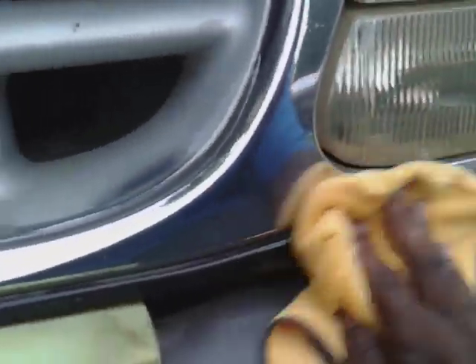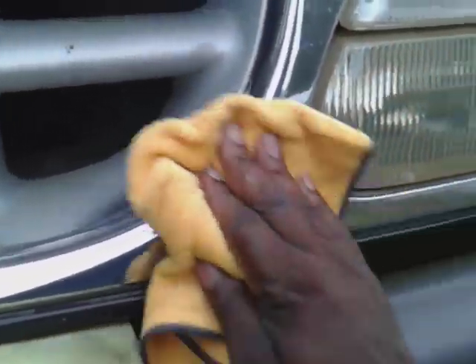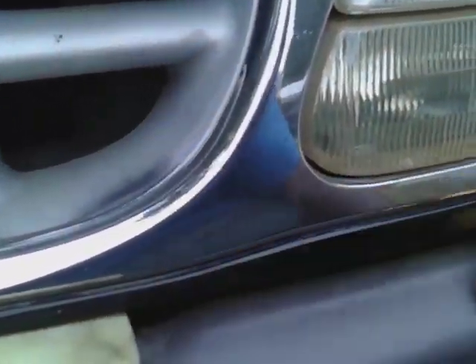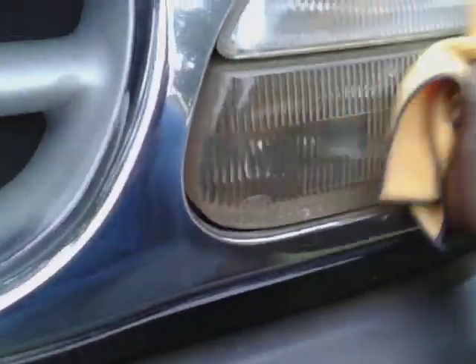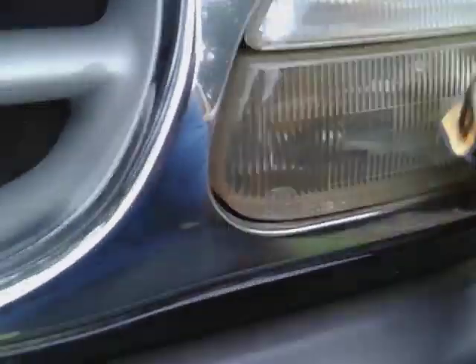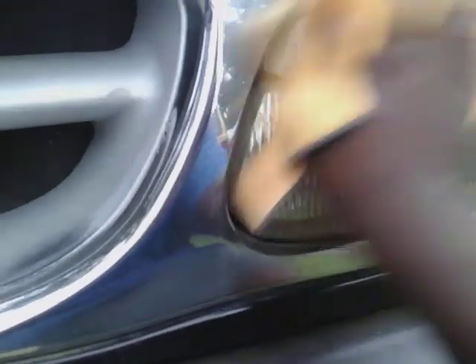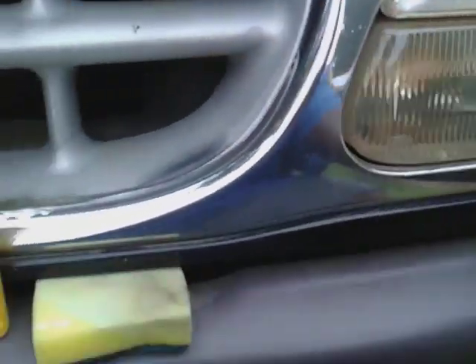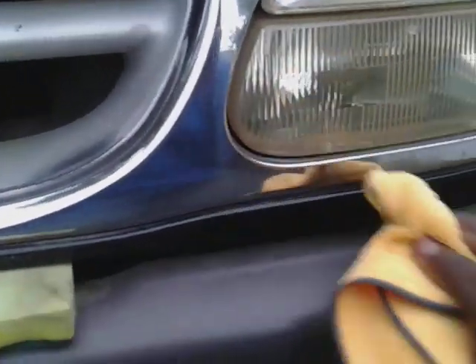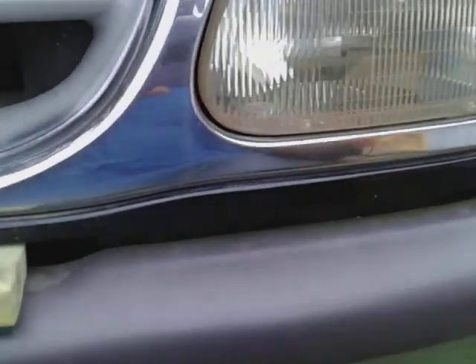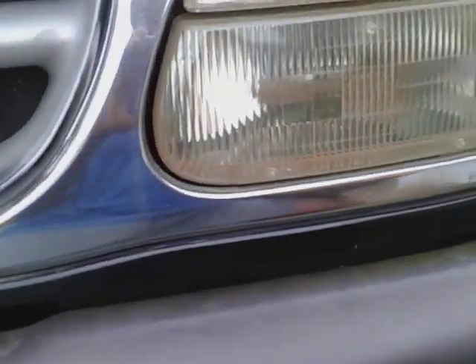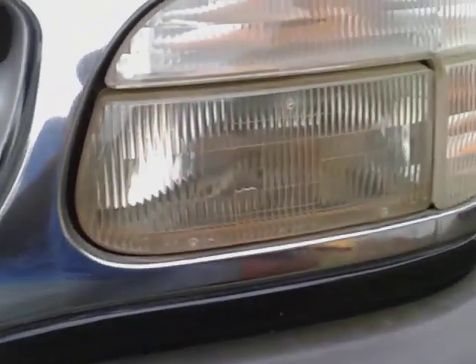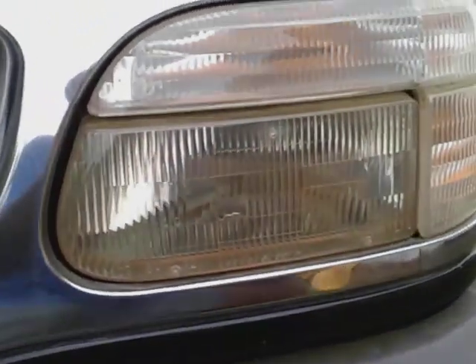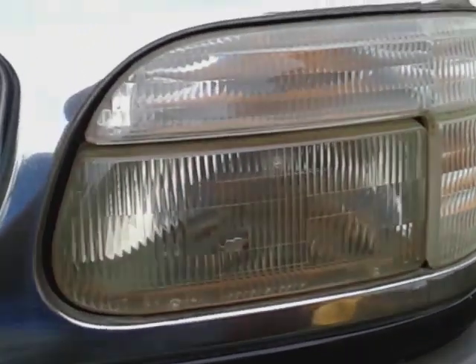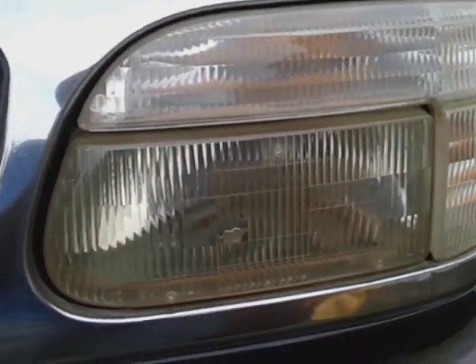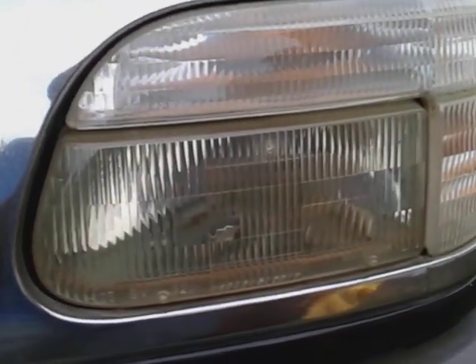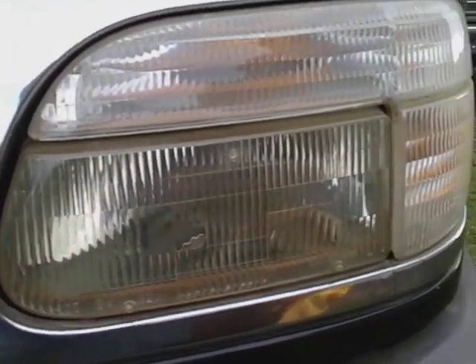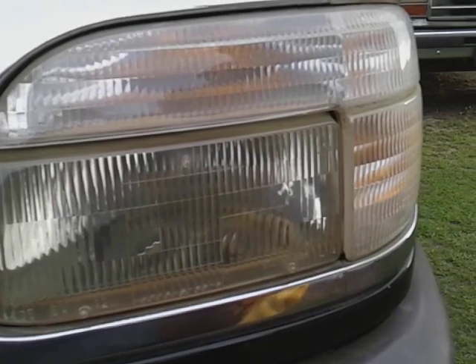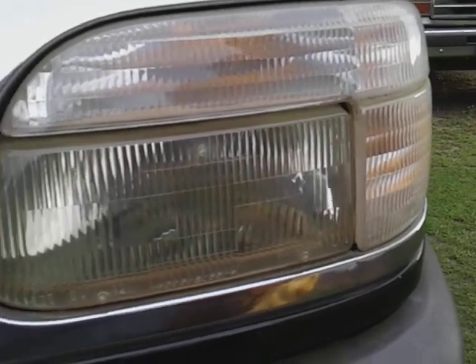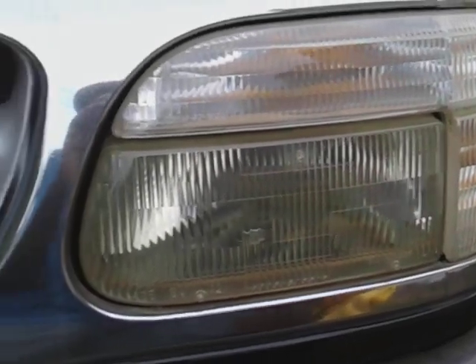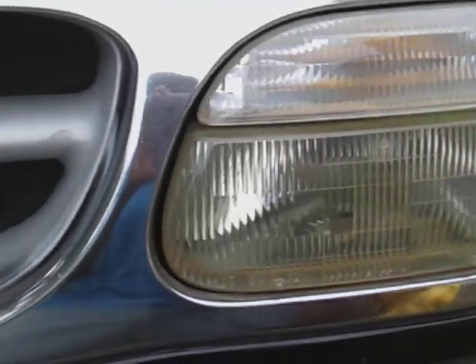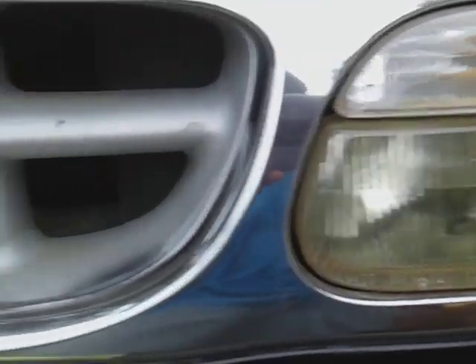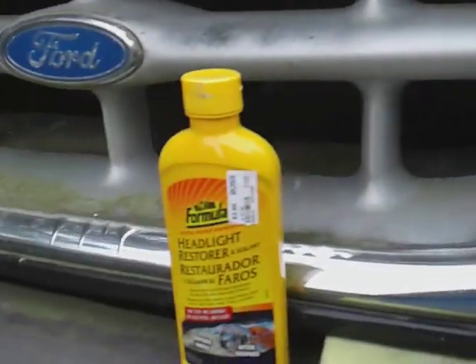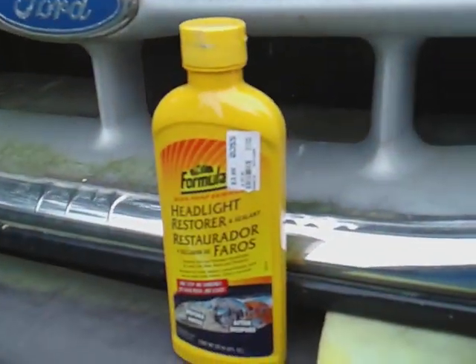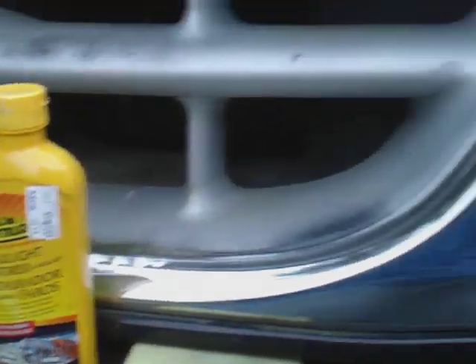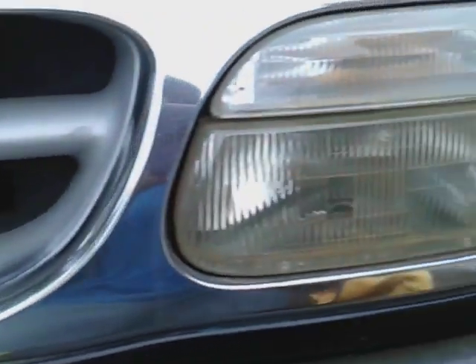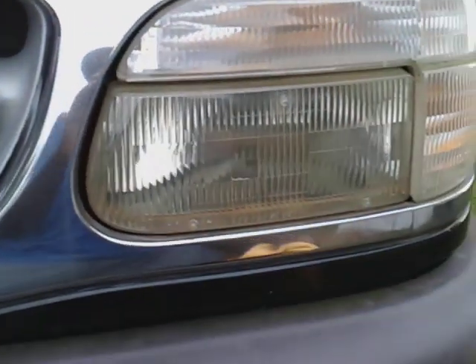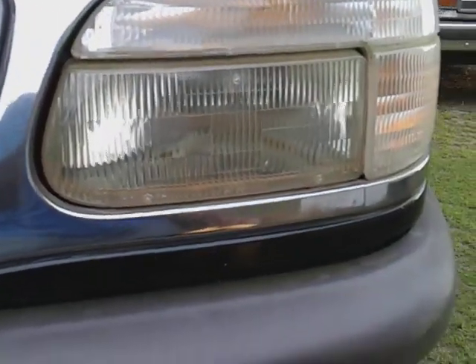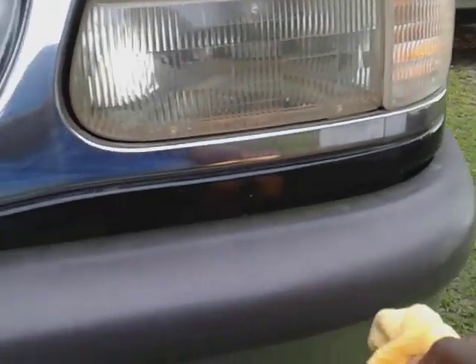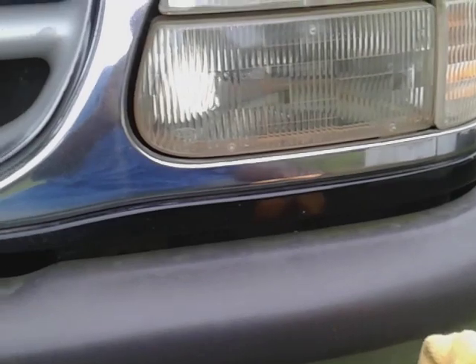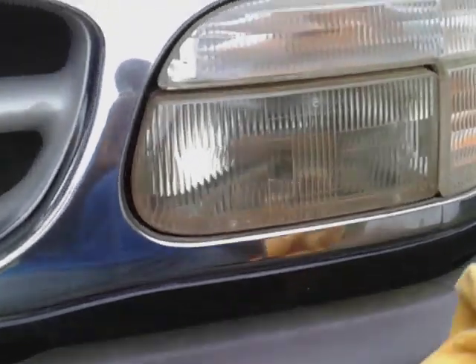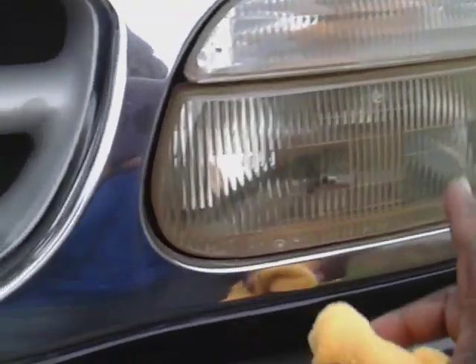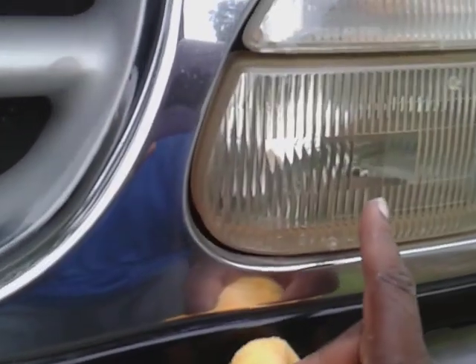Y'all check this out — look at how good it brought that light out! Yes sir. Stop playing with Ross and Formula One. And being that this has a sealant...